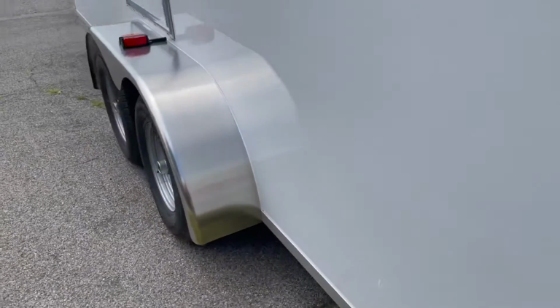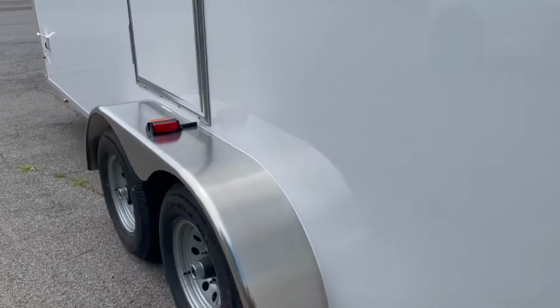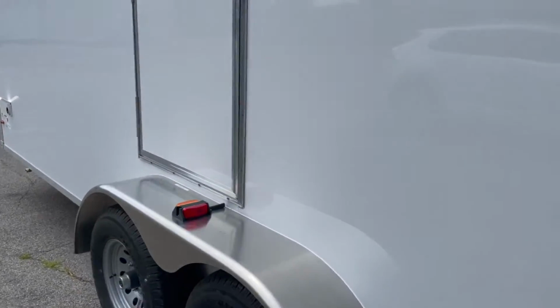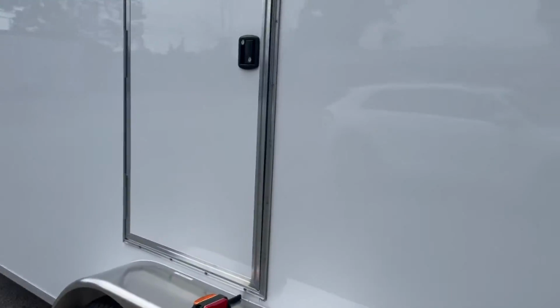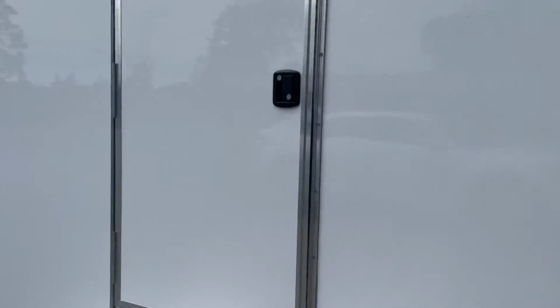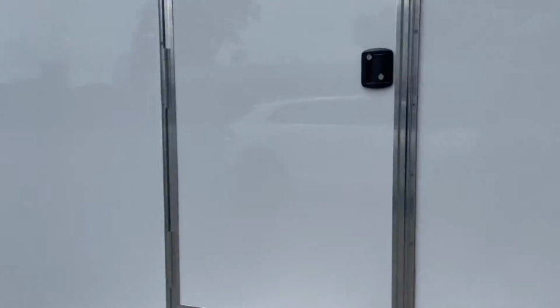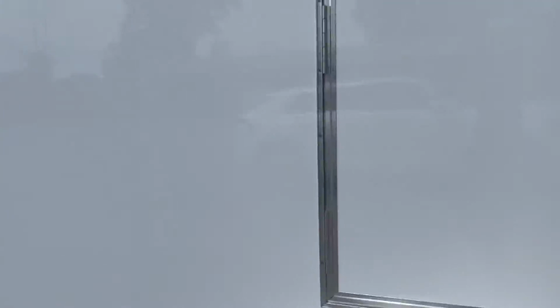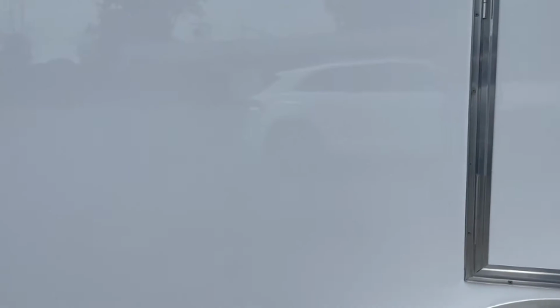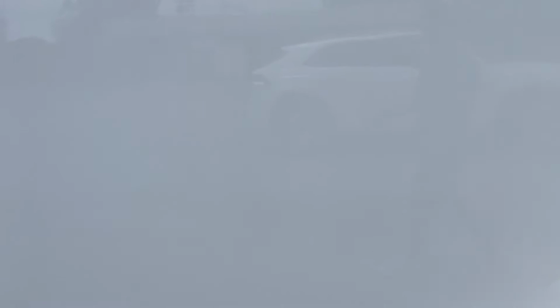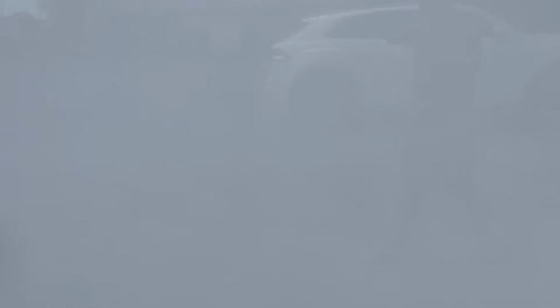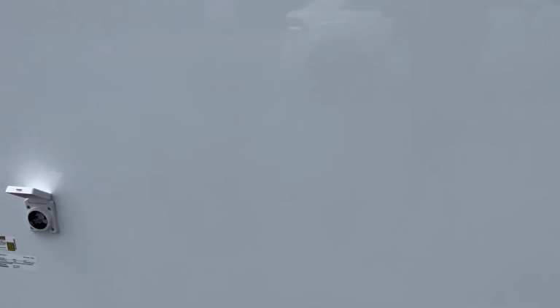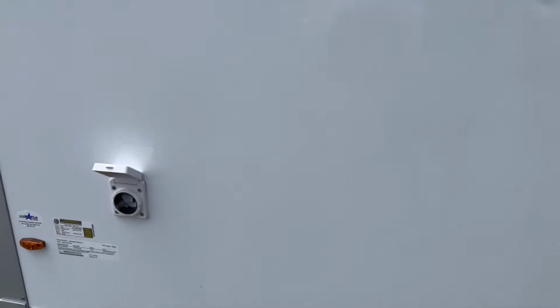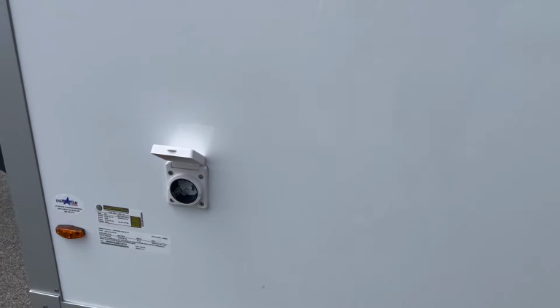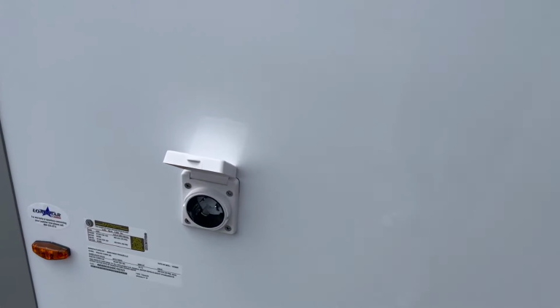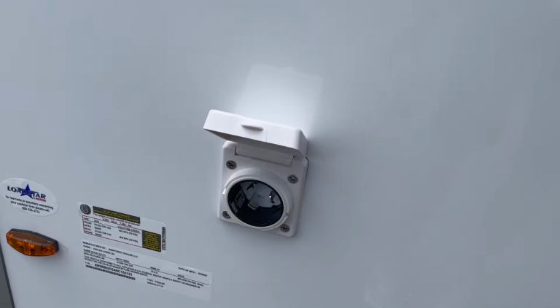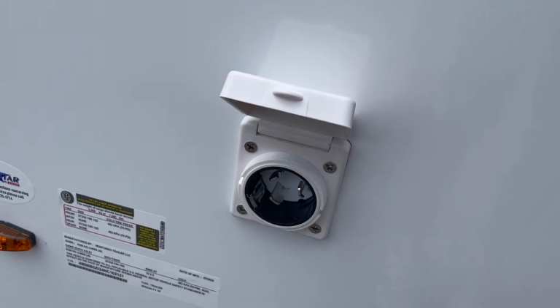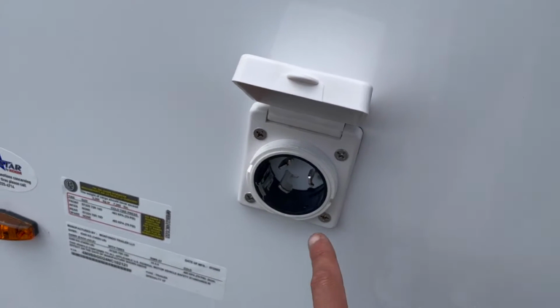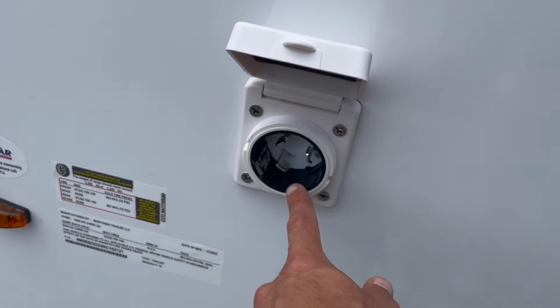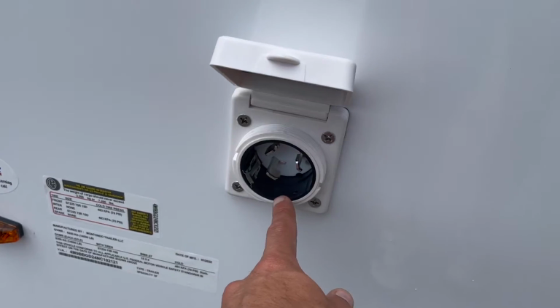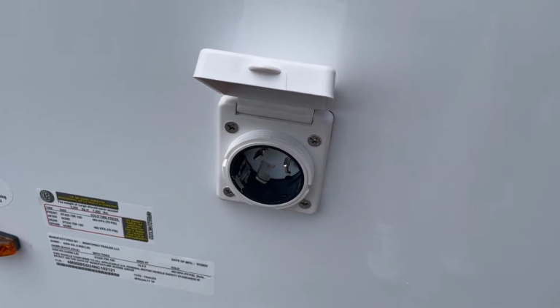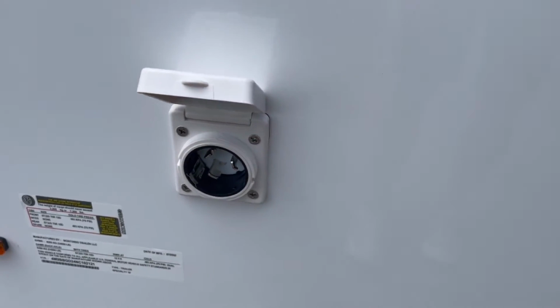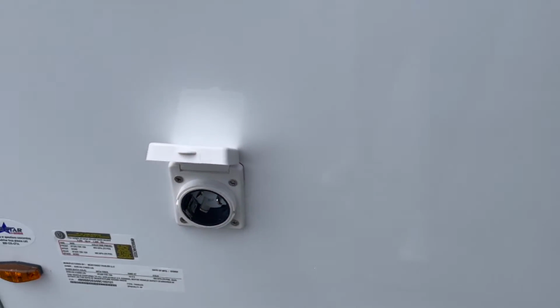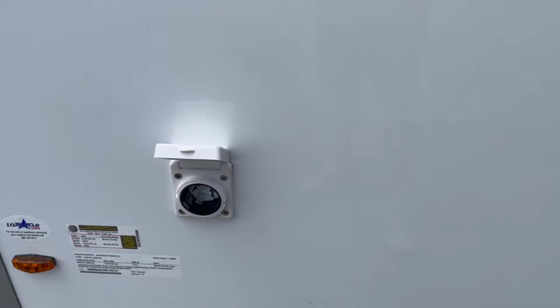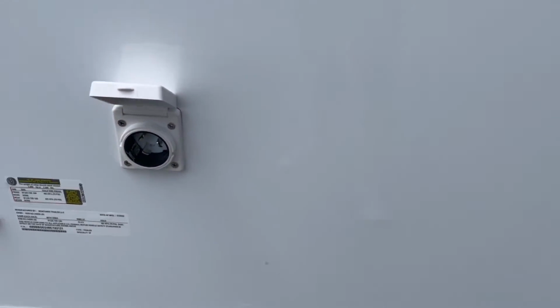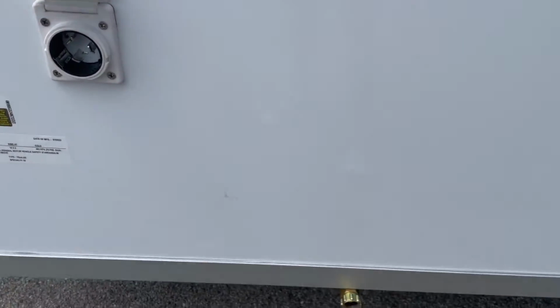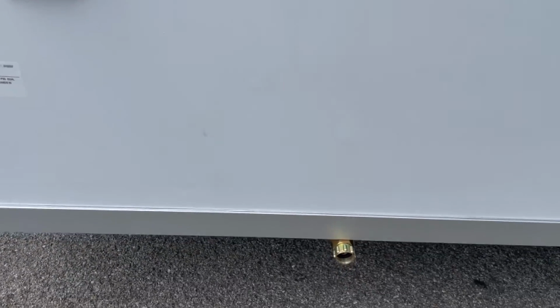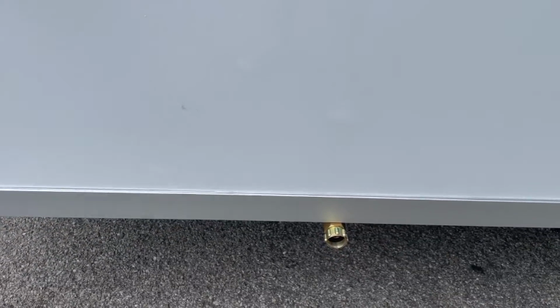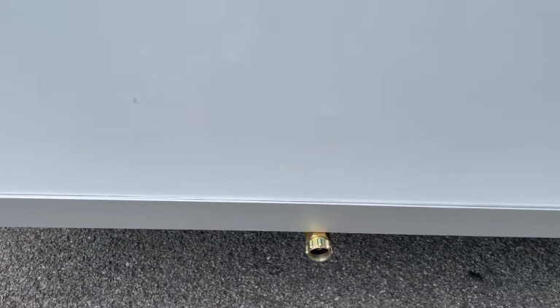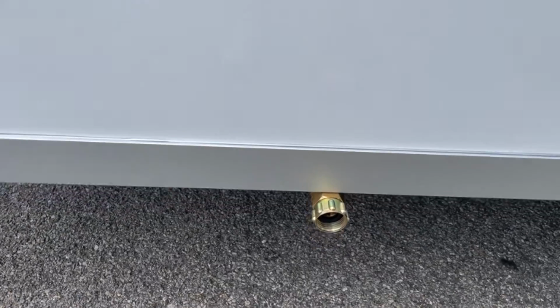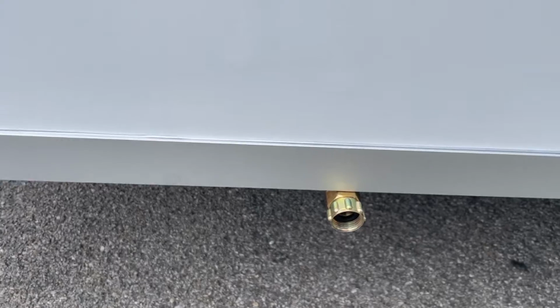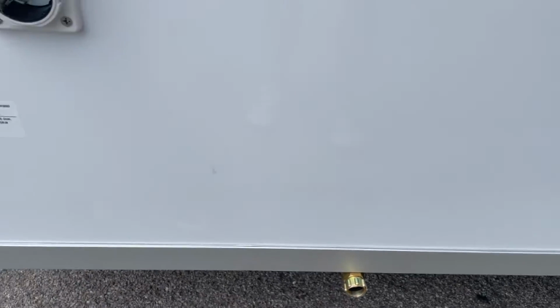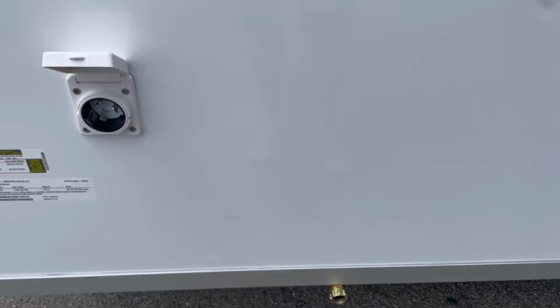On the back side of the trailer you have your mechanical room. You will need a 50-amp twist lock connection to power the trailer, and then below that is your fresh water line, which is a standard garden hose.